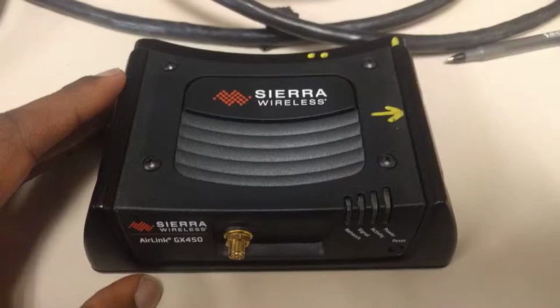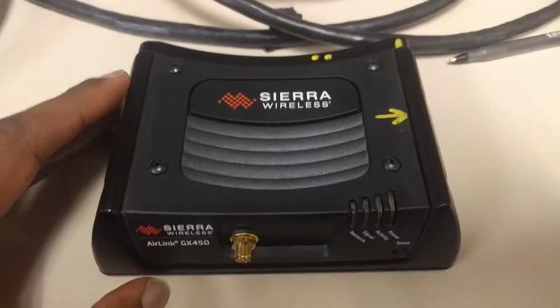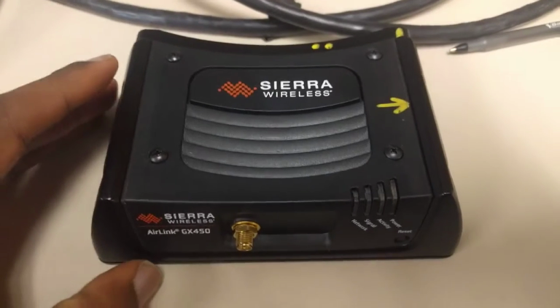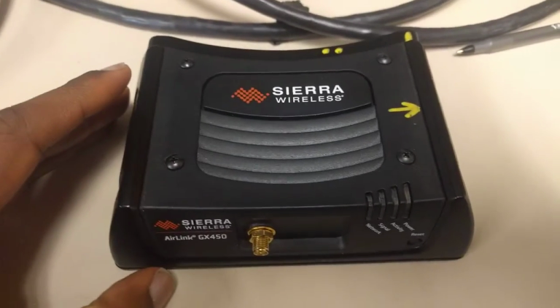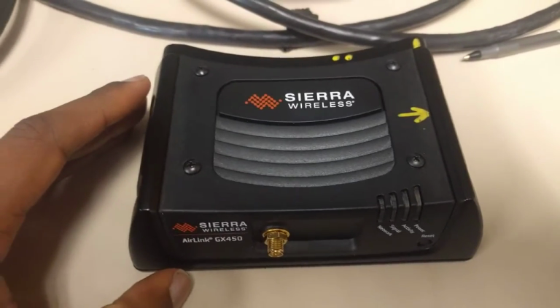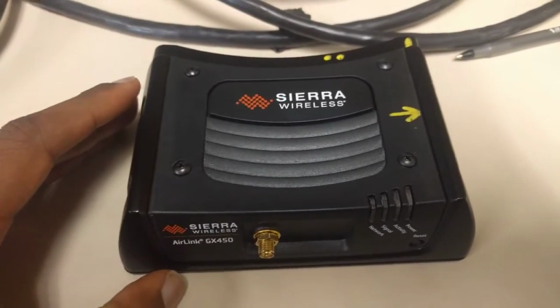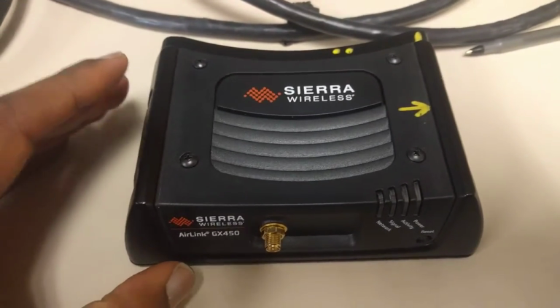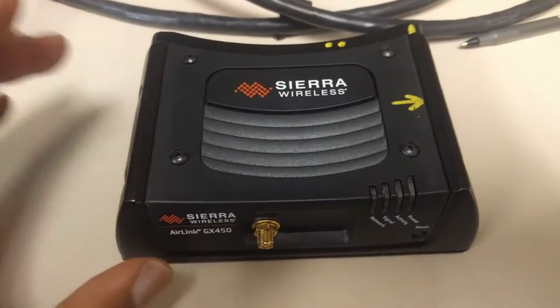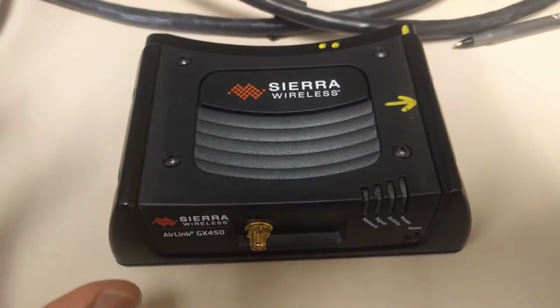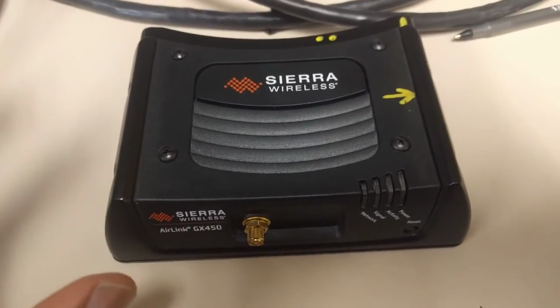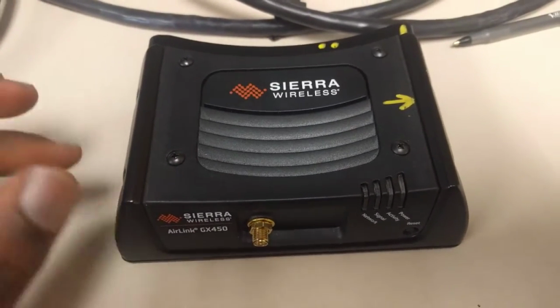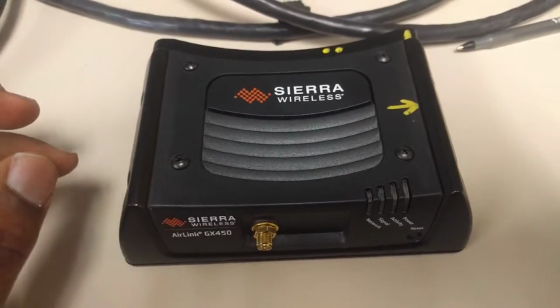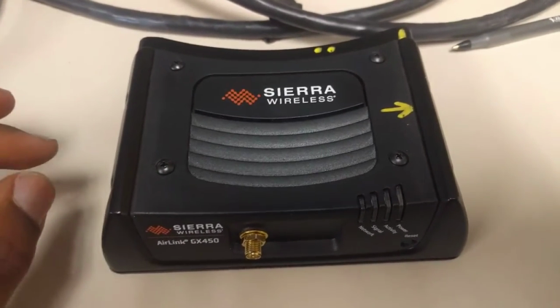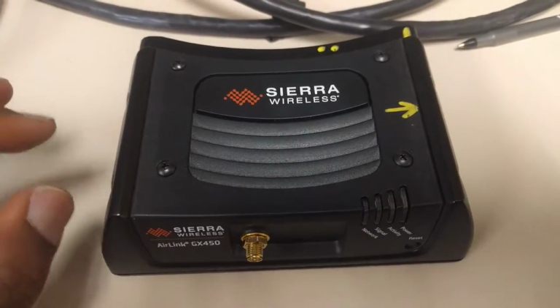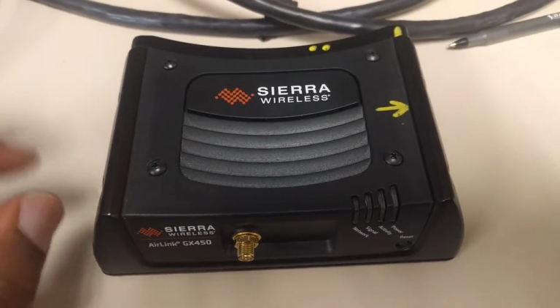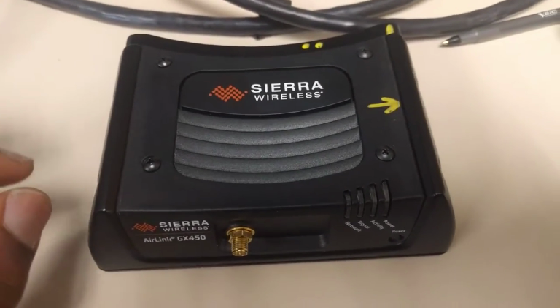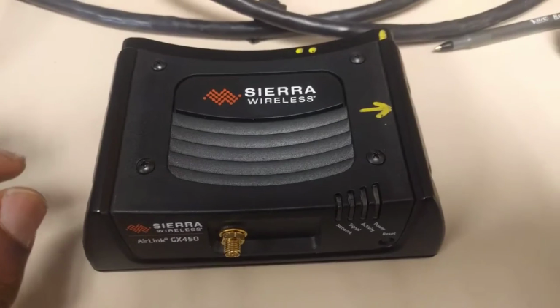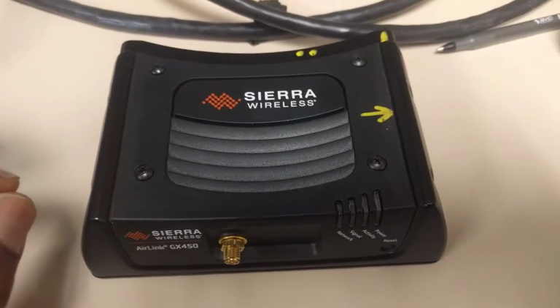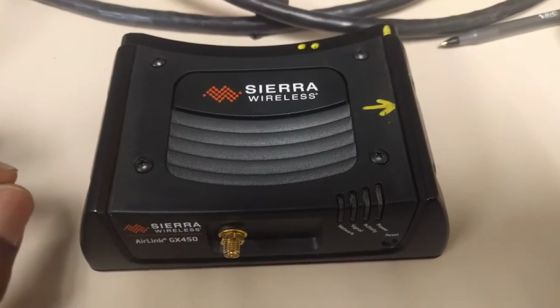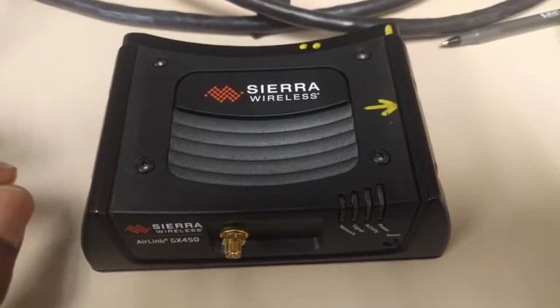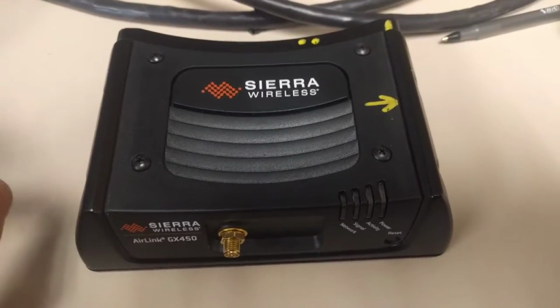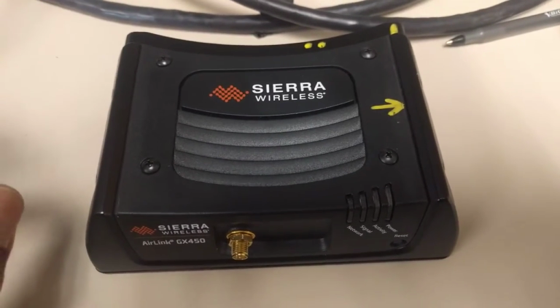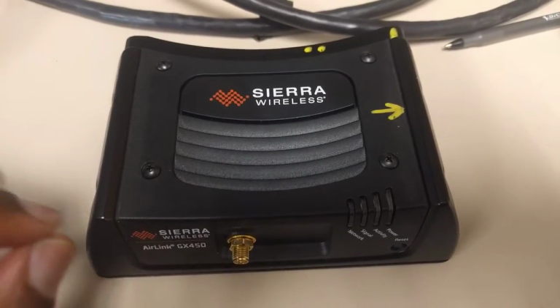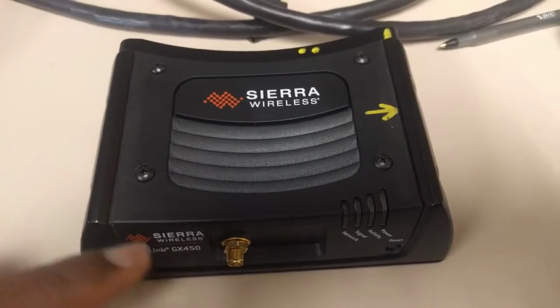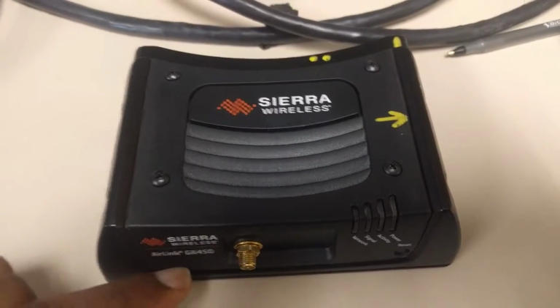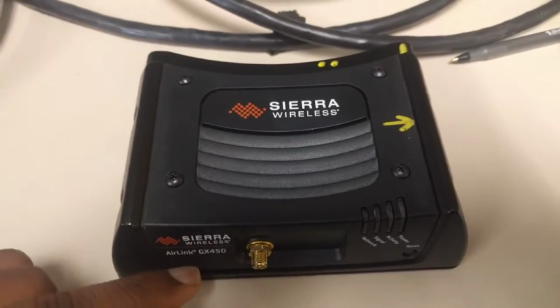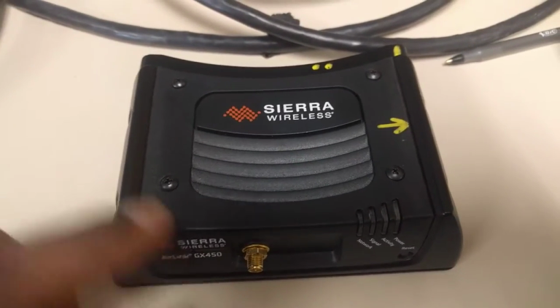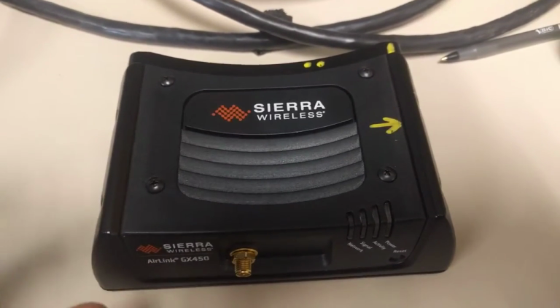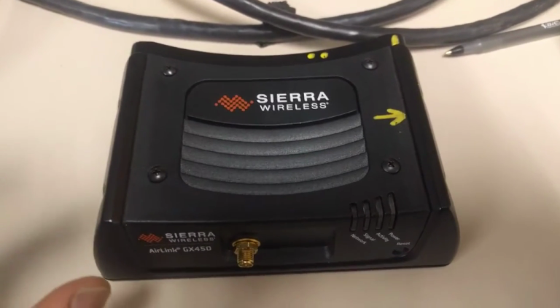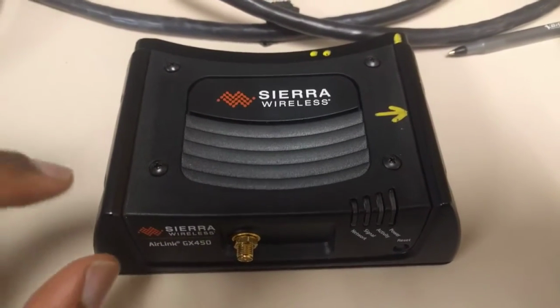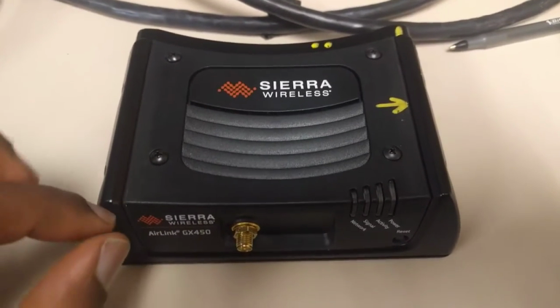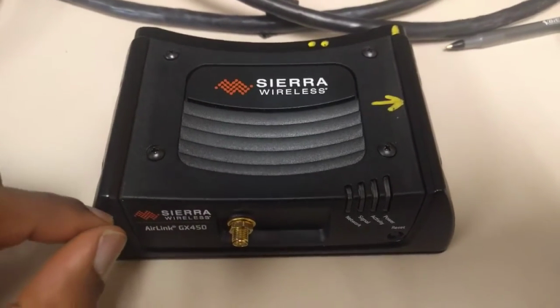This is a tutorial on how to simply and efficiently remove the top cover of a Sierra Wireless modem GX450 and get access to the SIM card.